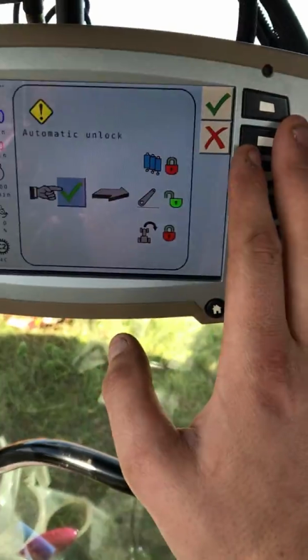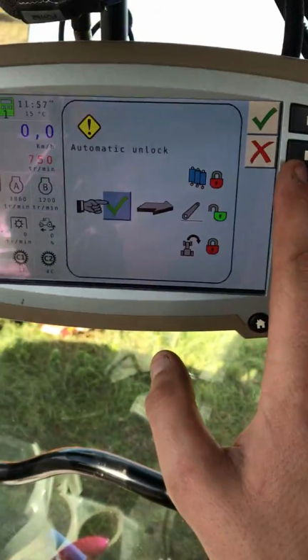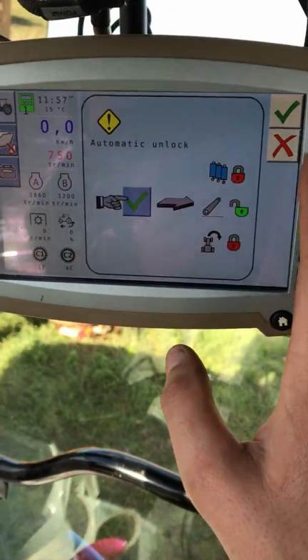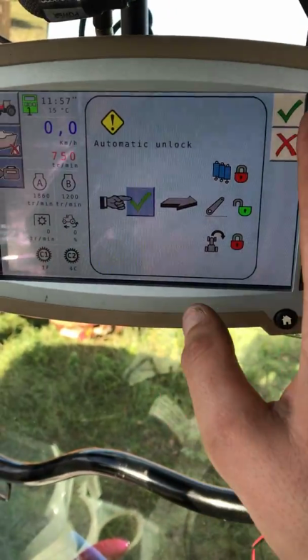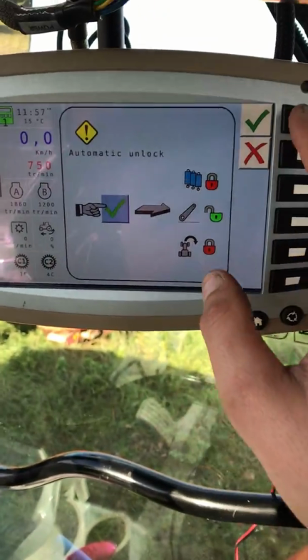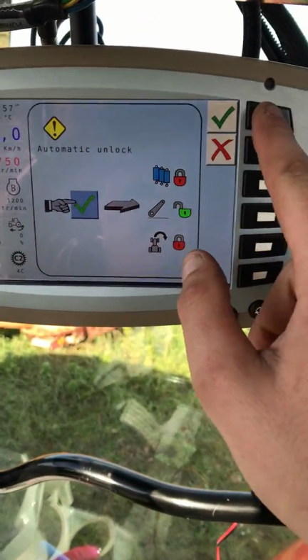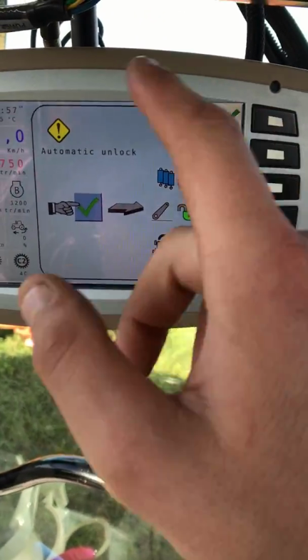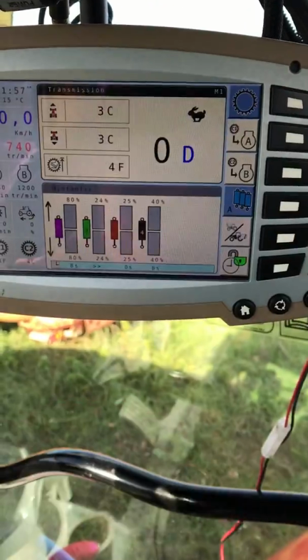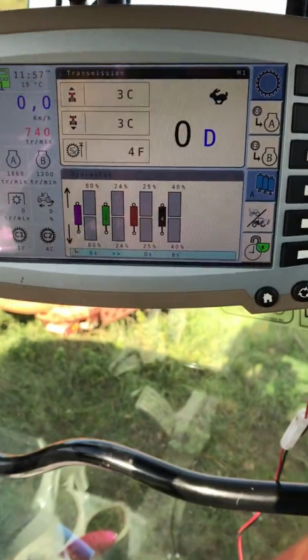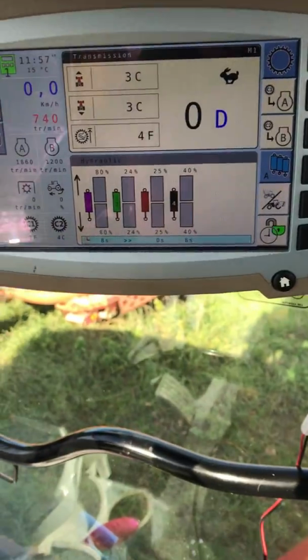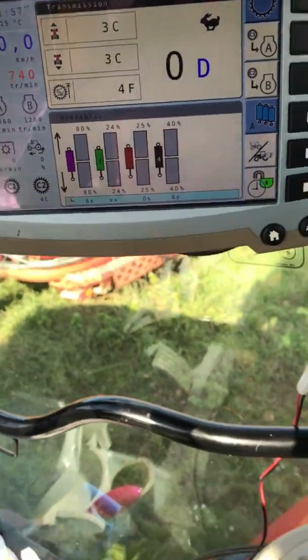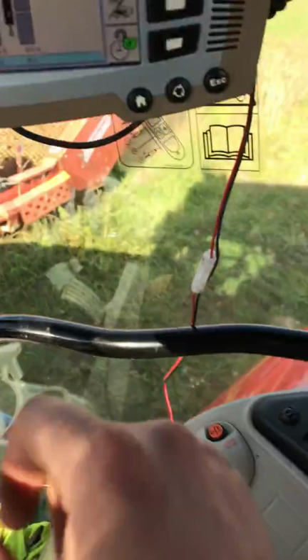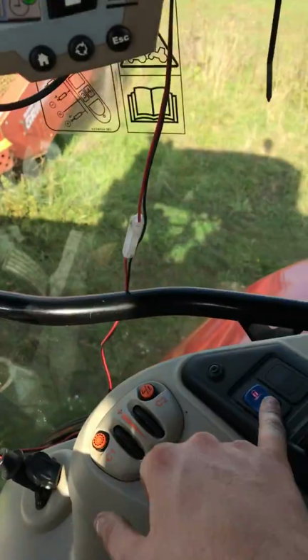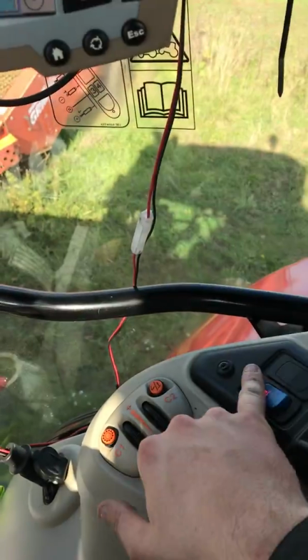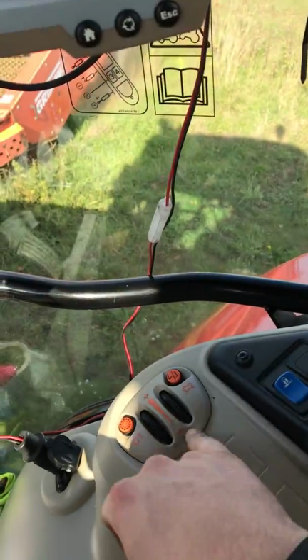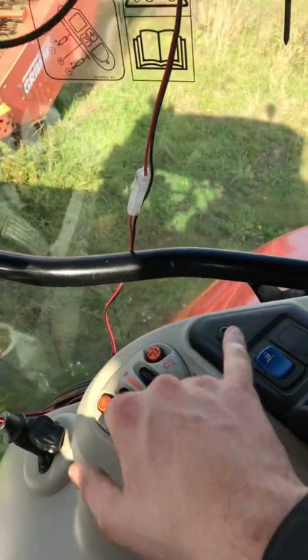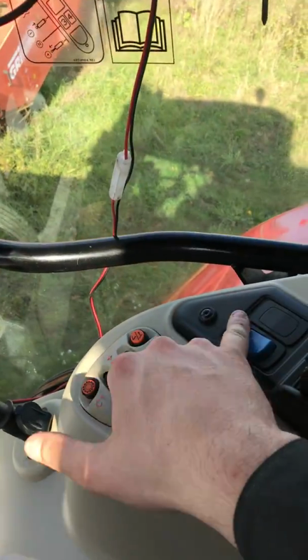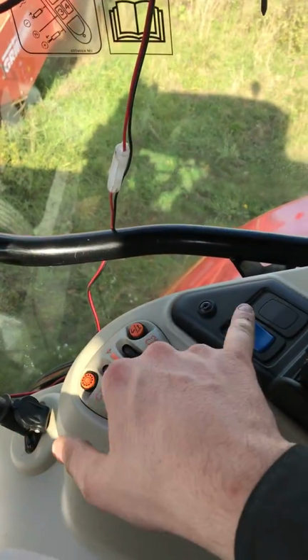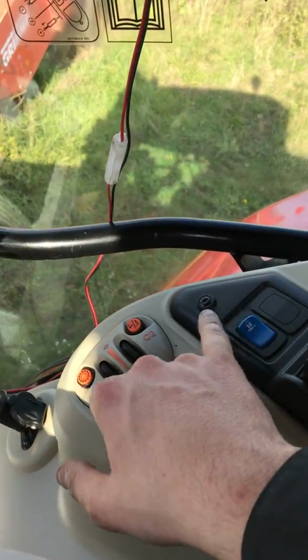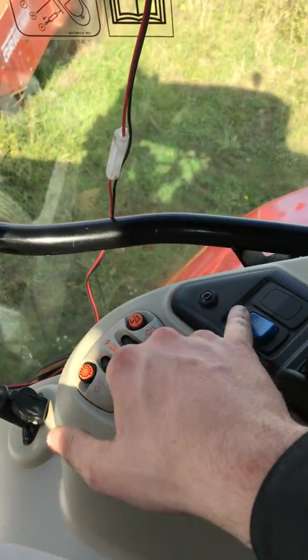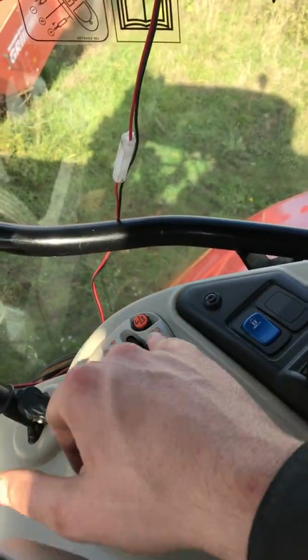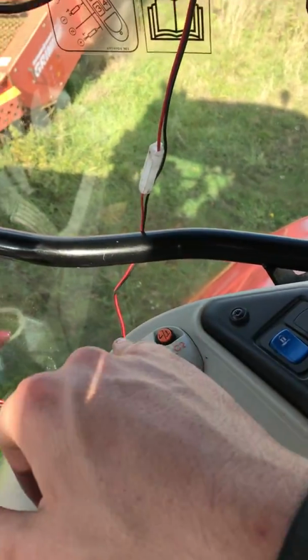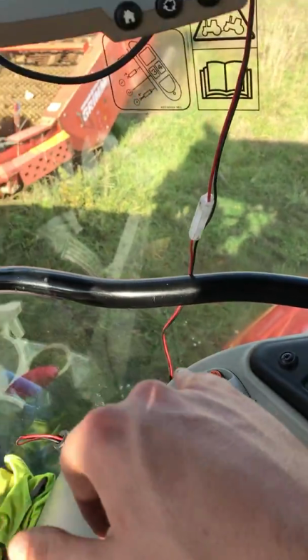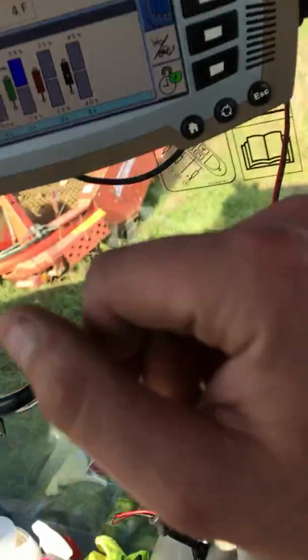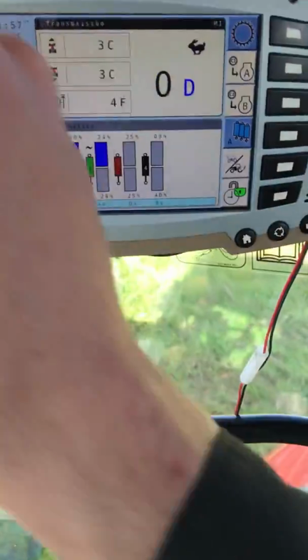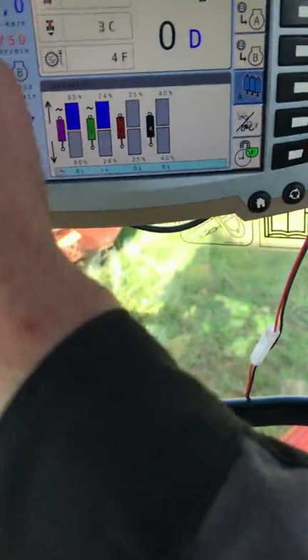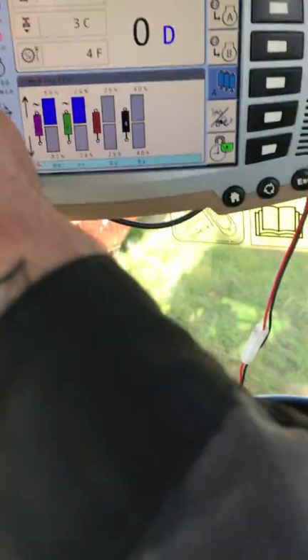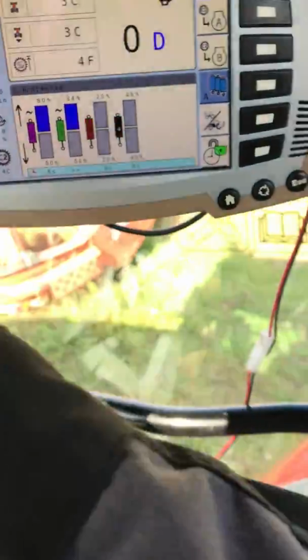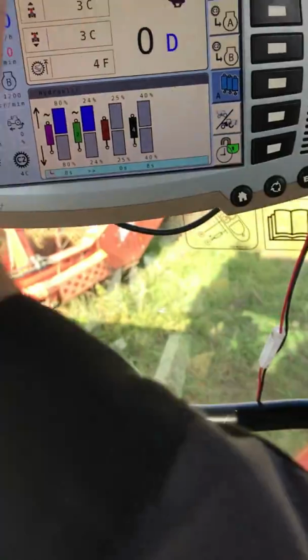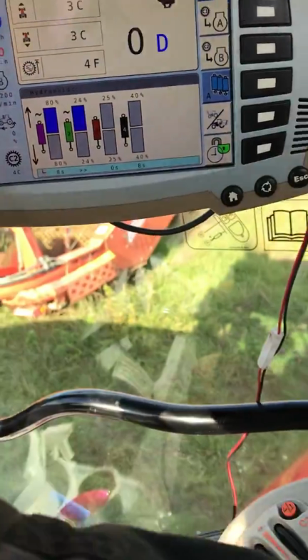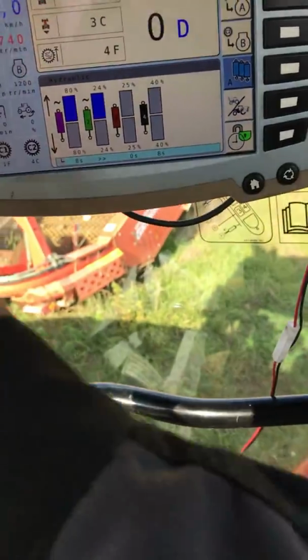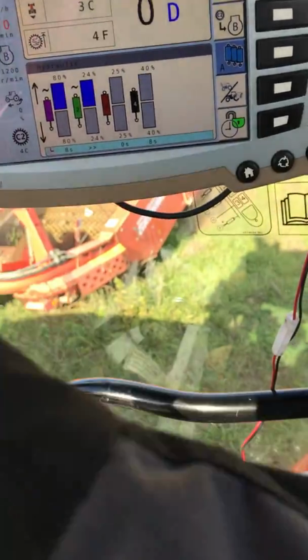Automatic unlock — yes. Basically what that does is it locks your hydraulics for you. And your presets.